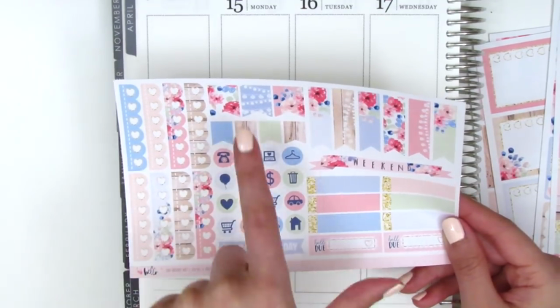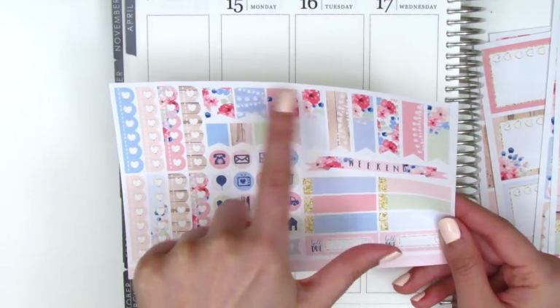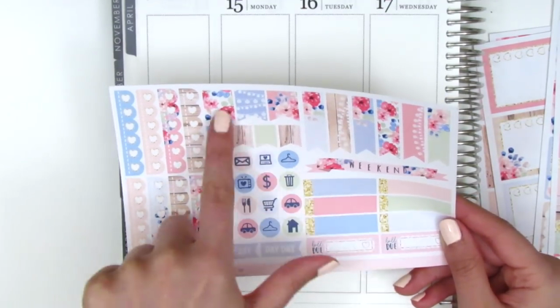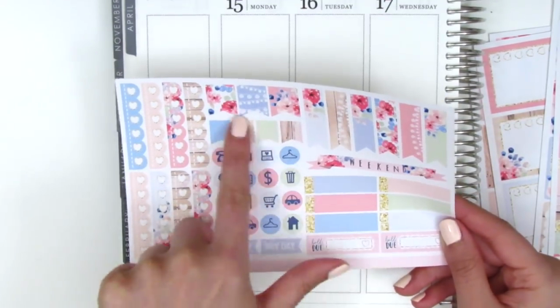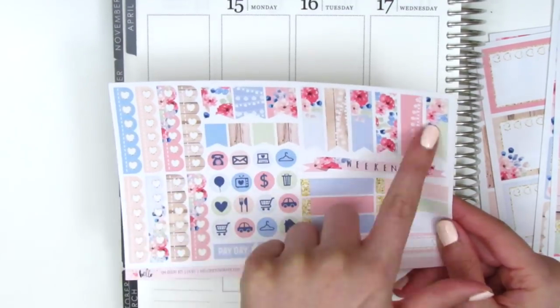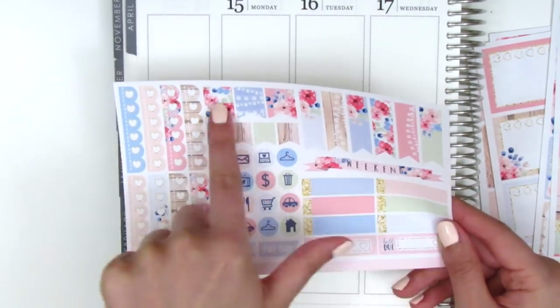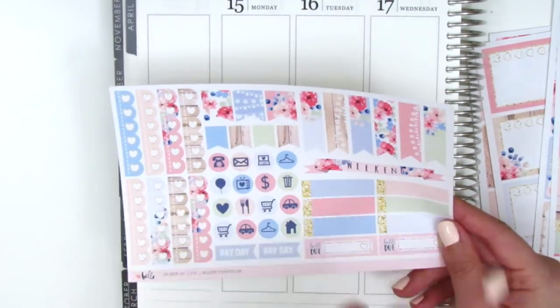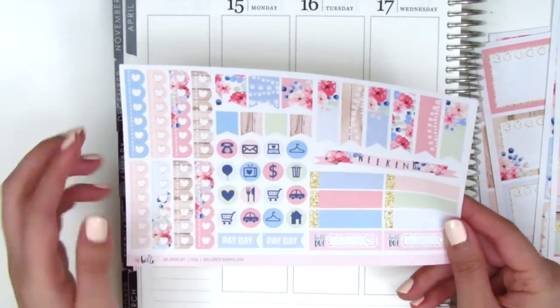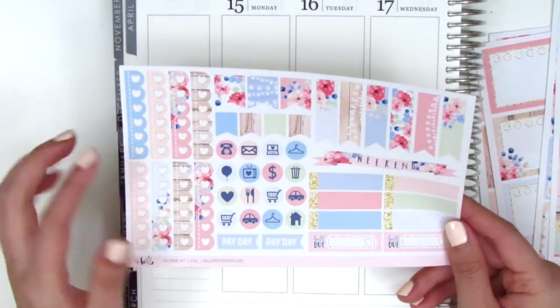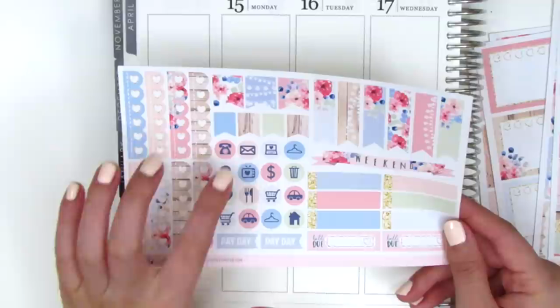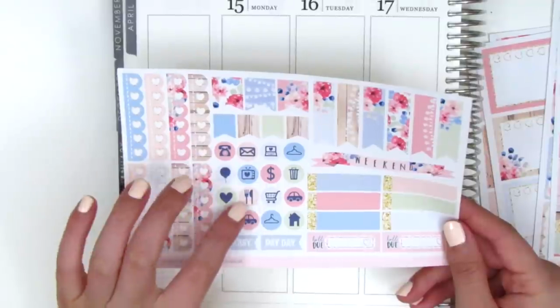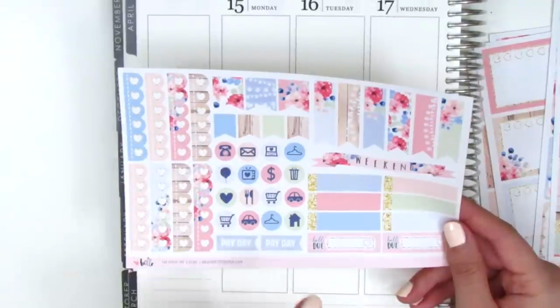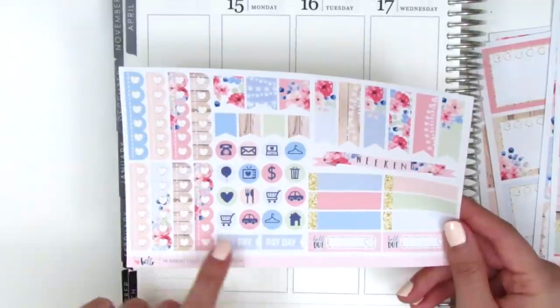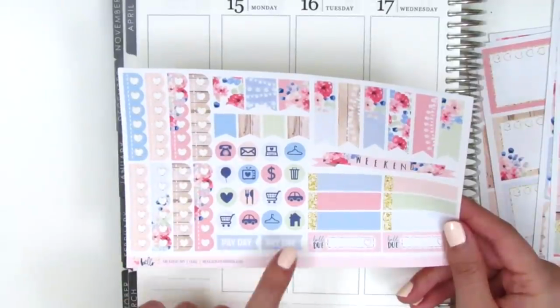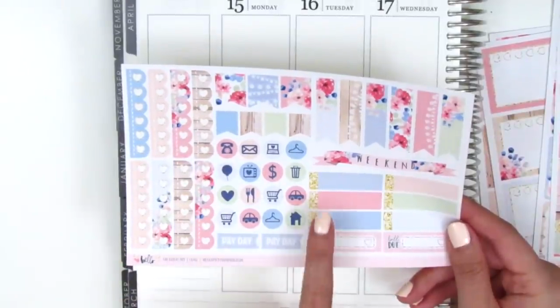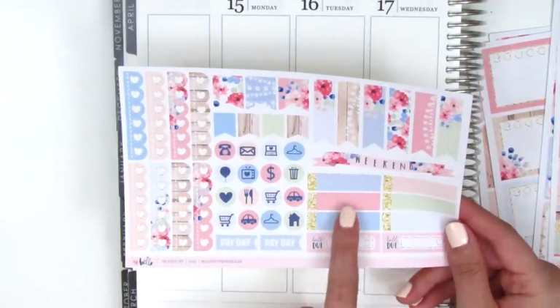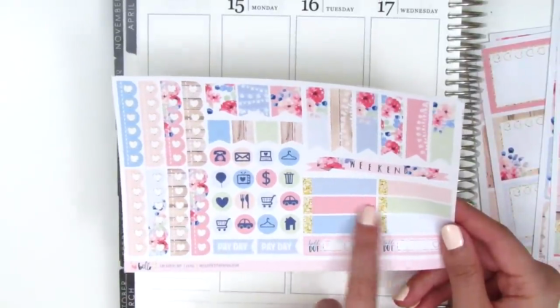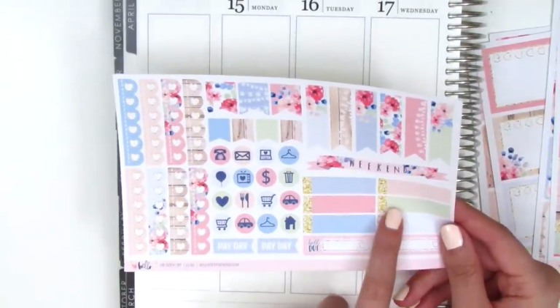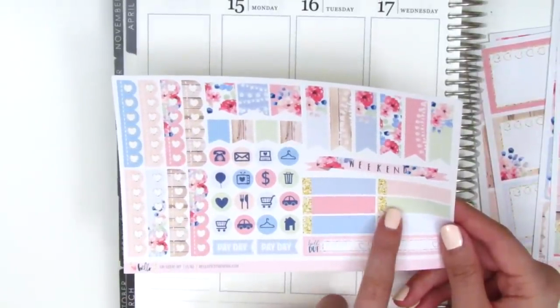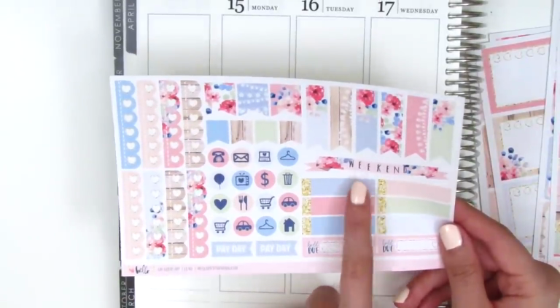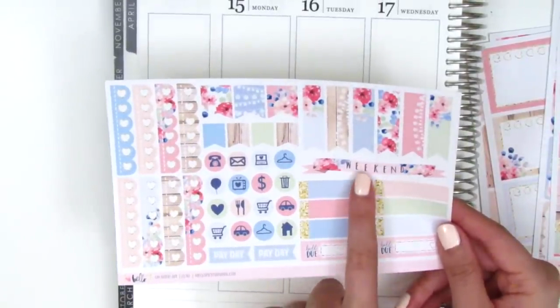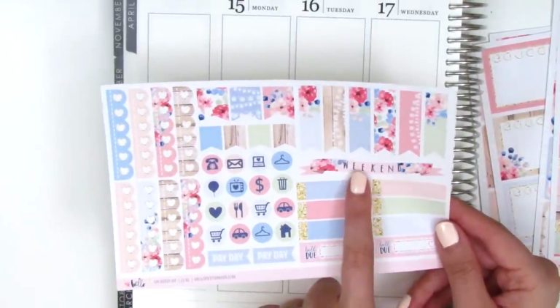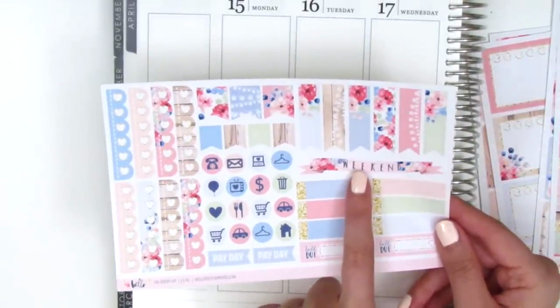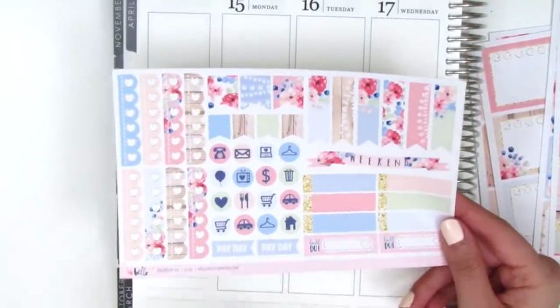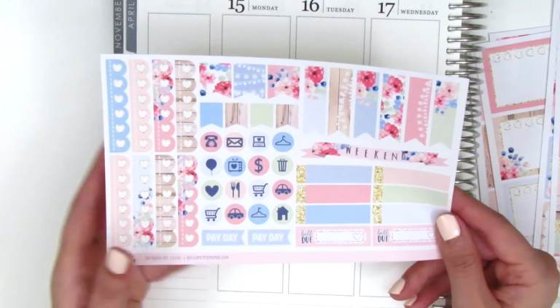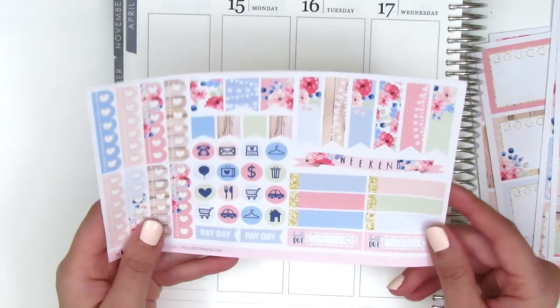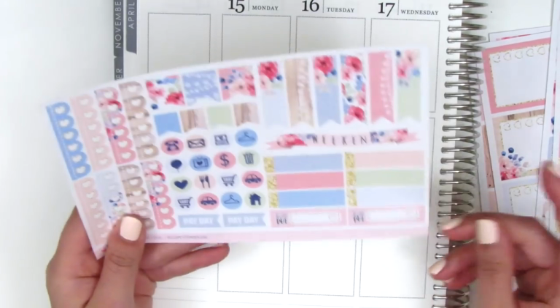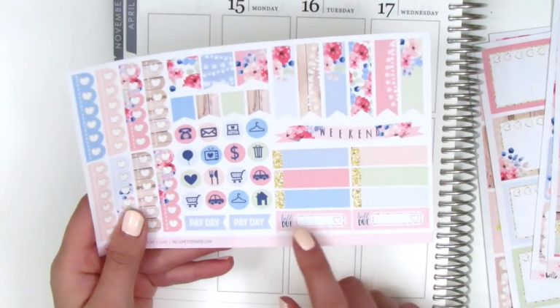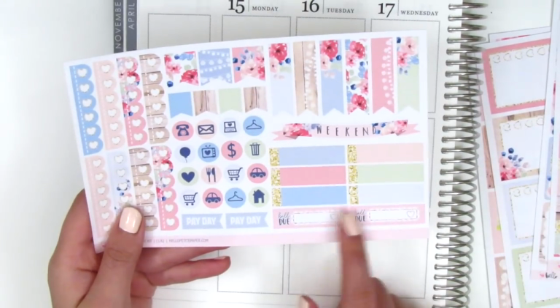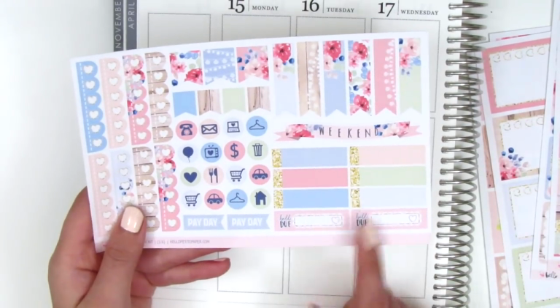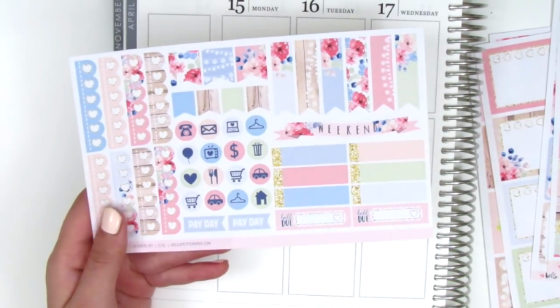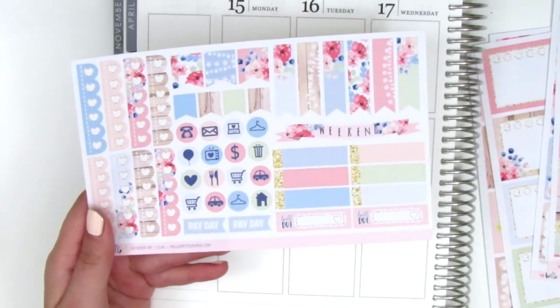Then we've got the functional sheet with the heart check flags, some other types of flags, circle icons, payday stickers, some appointment labels, a really pretty dainty weekend banner, and then some bill-due stickers at the bottom.